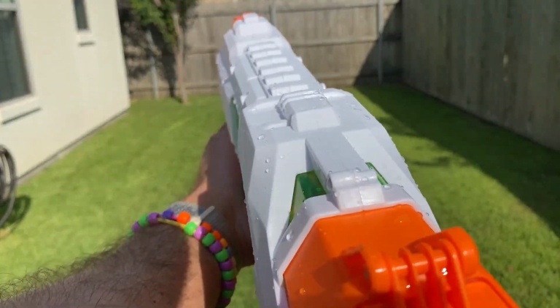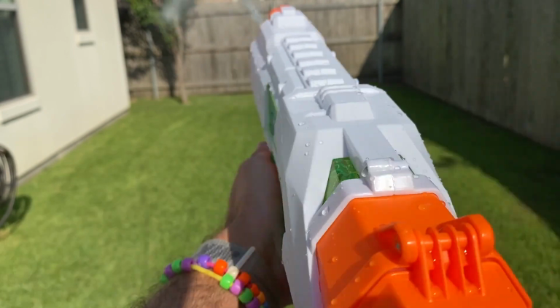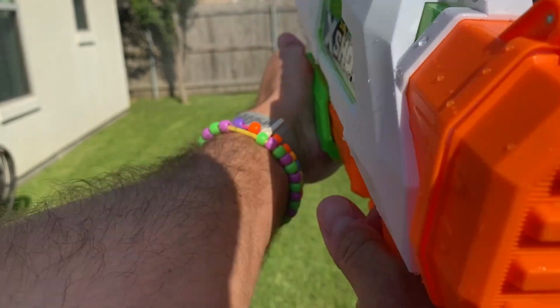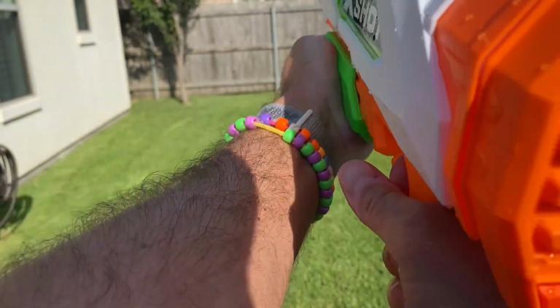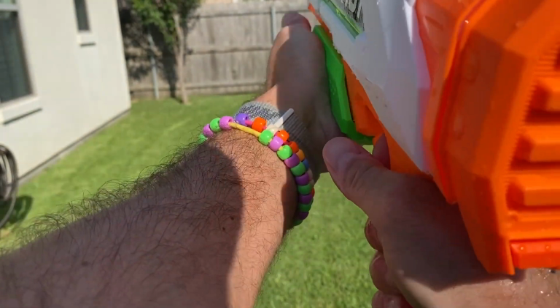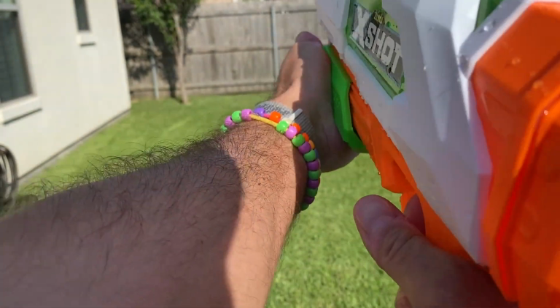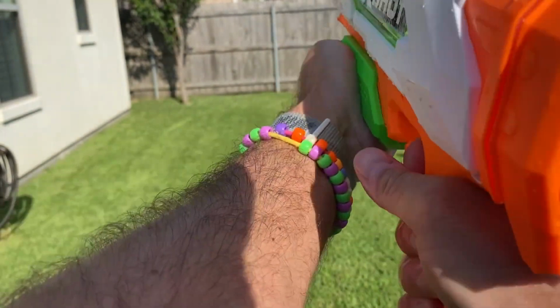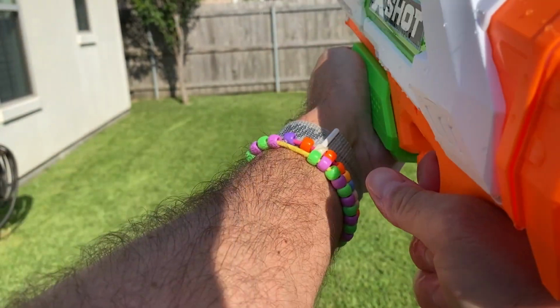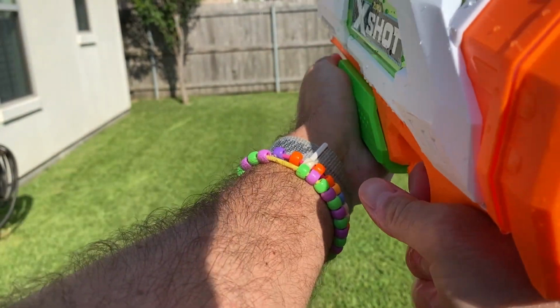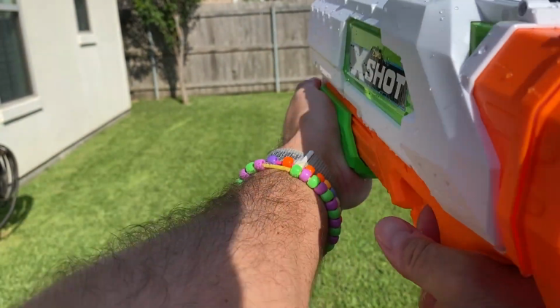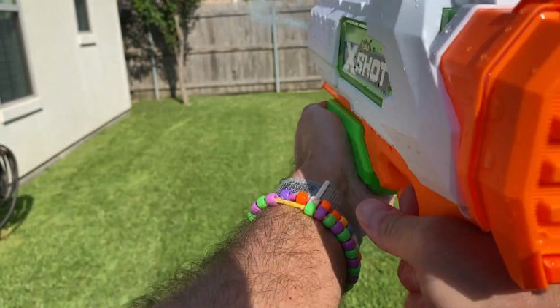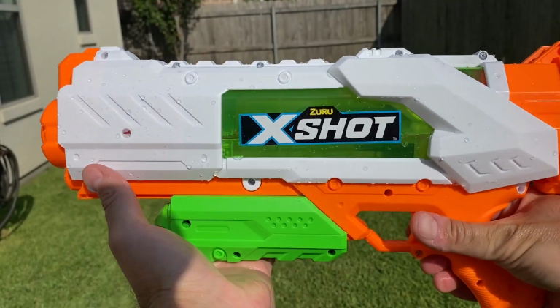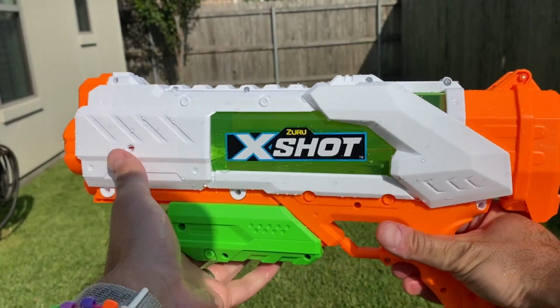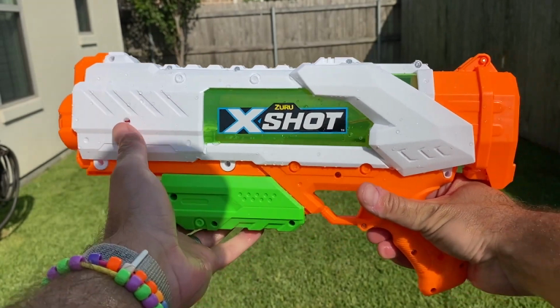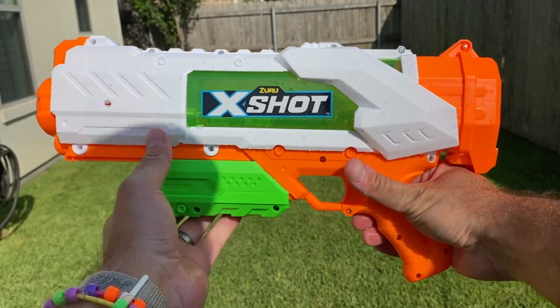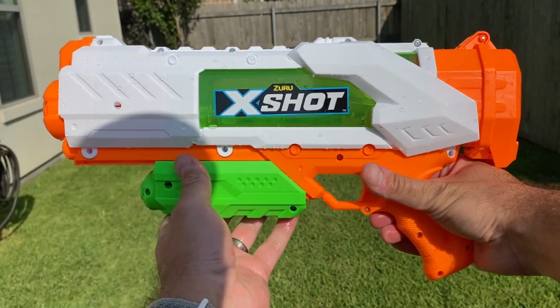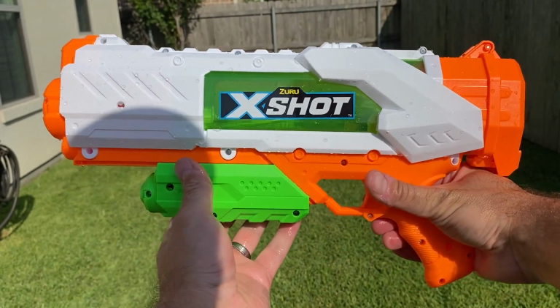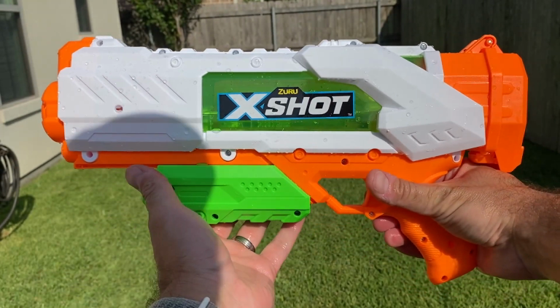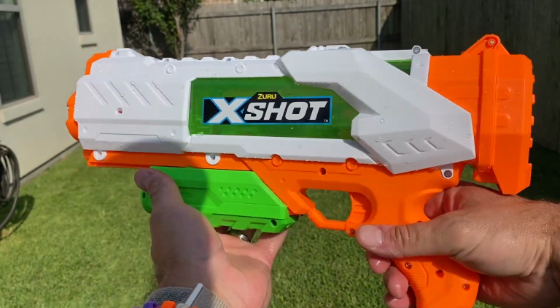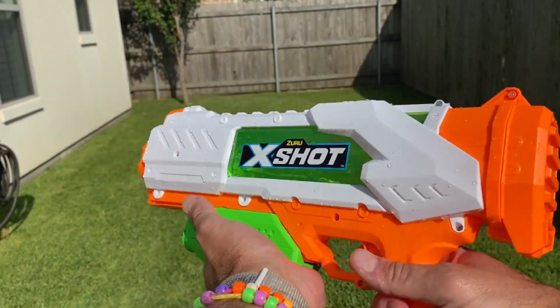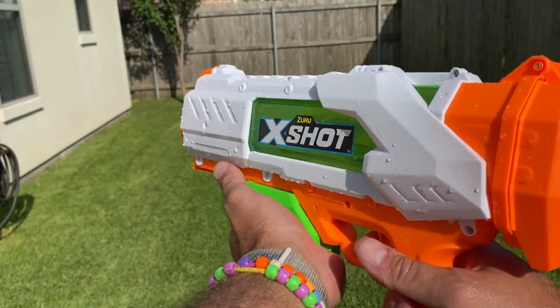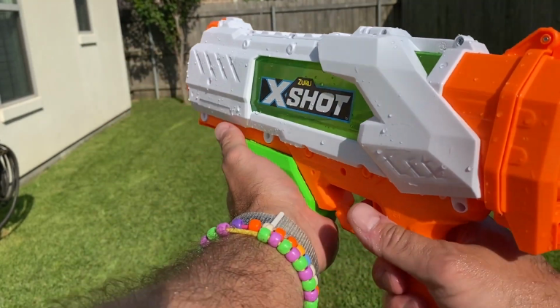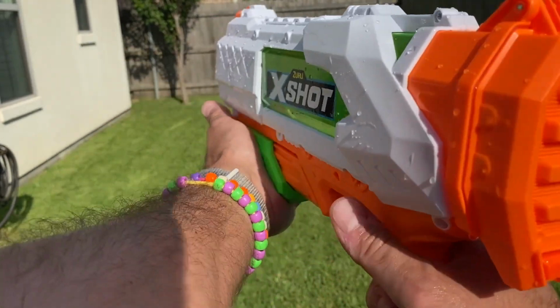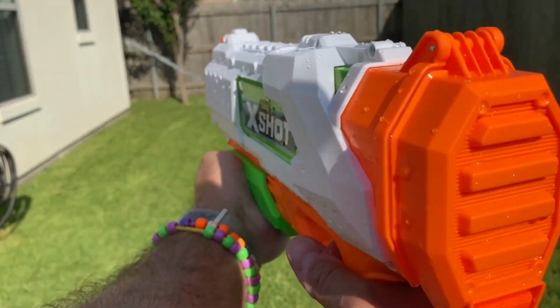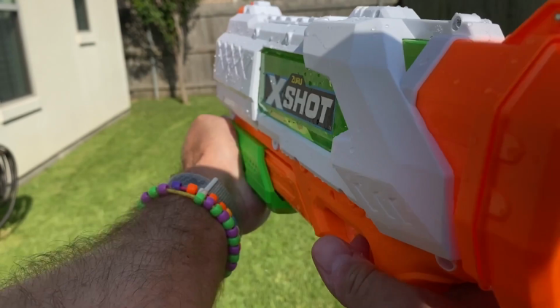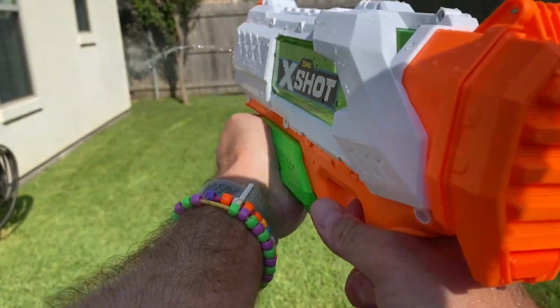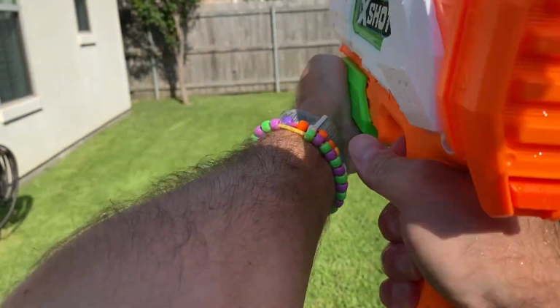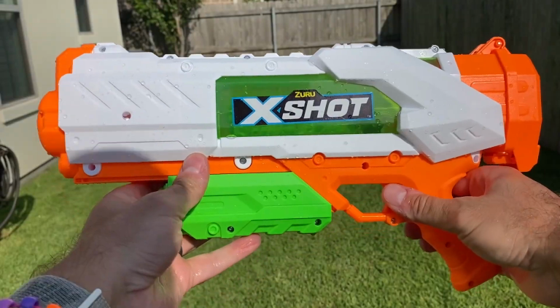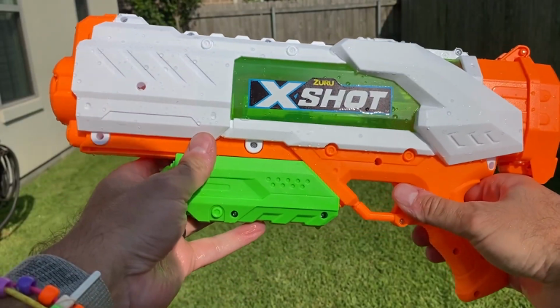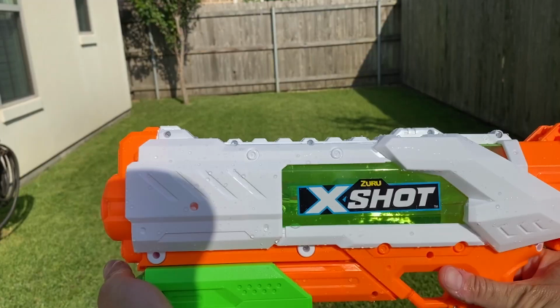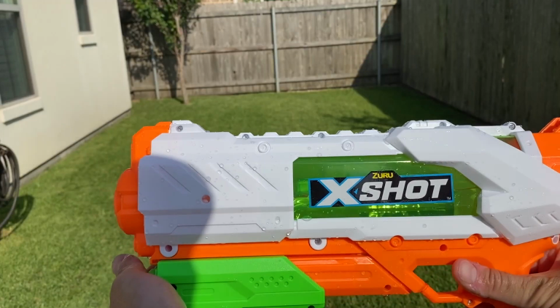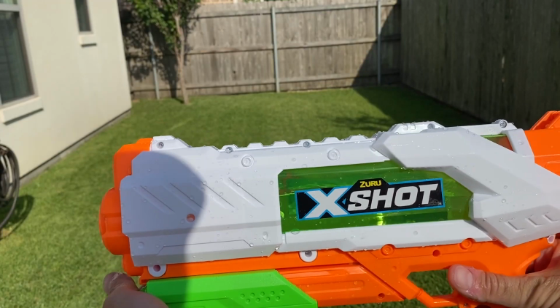So I don't know exactly how far we can go with this given the wind, but you do have to have a little more muscle for this one. It does fill up fast and it does shoot really well. I'm liking this guy — Zuru X Shot.